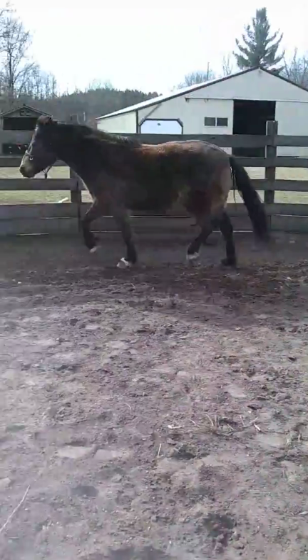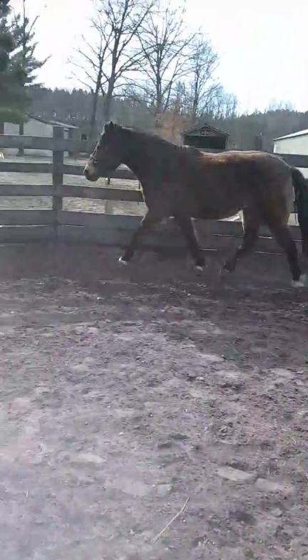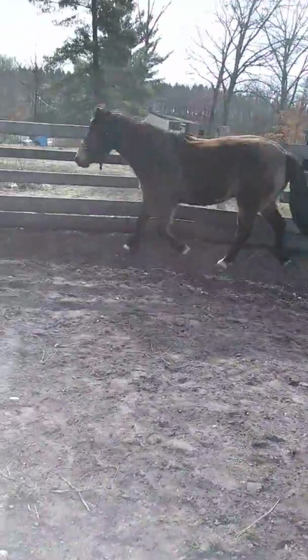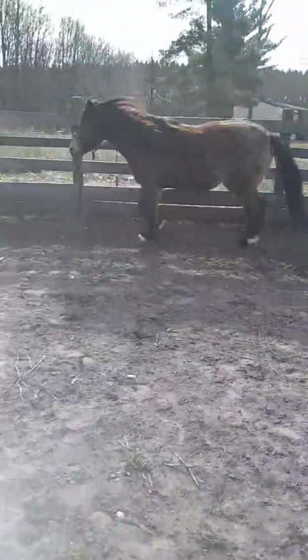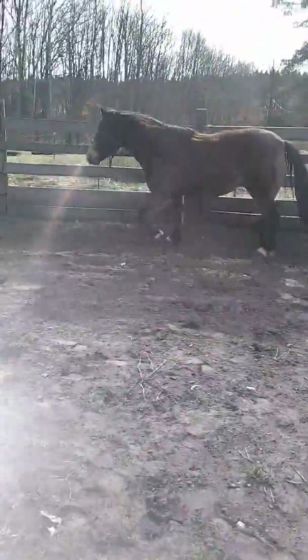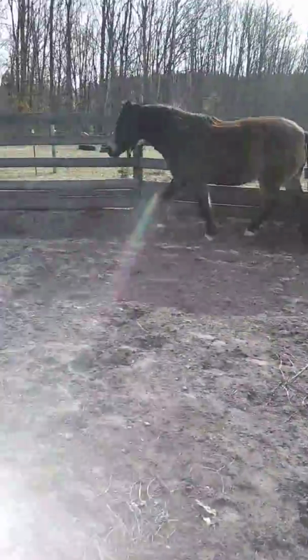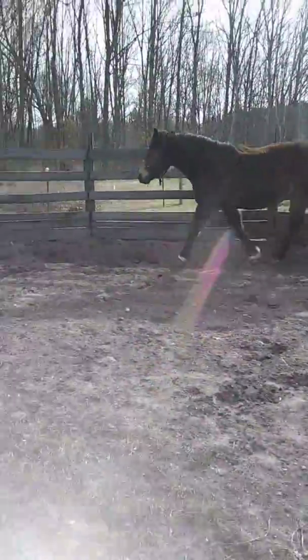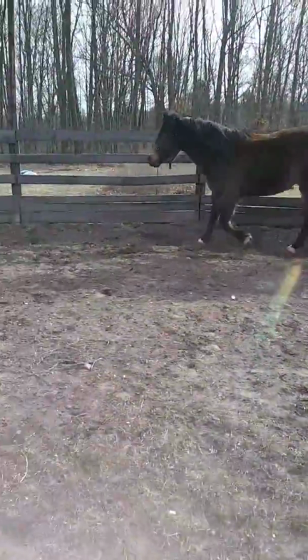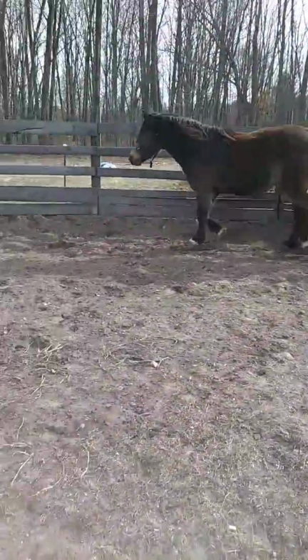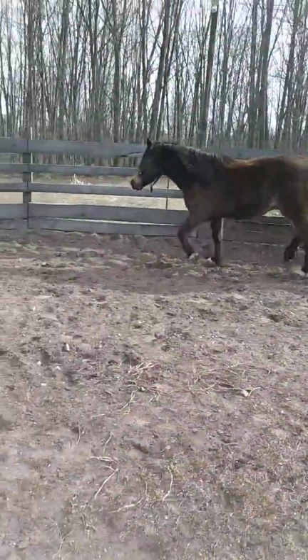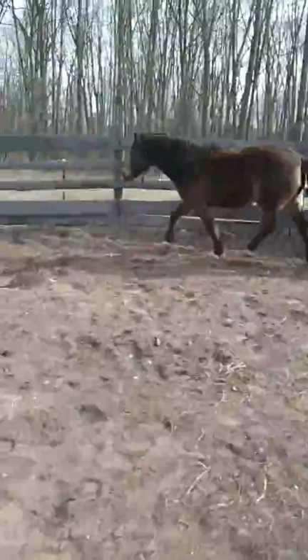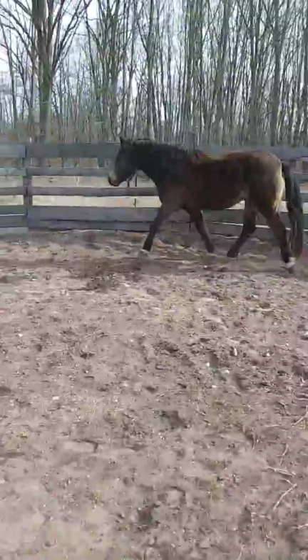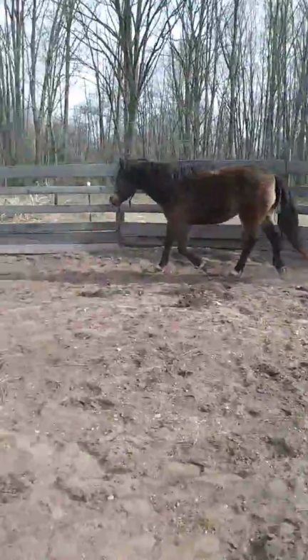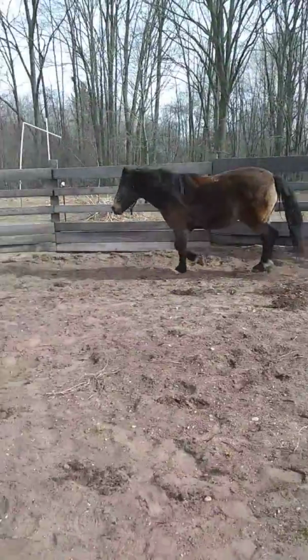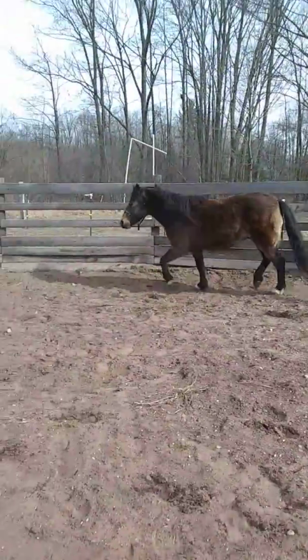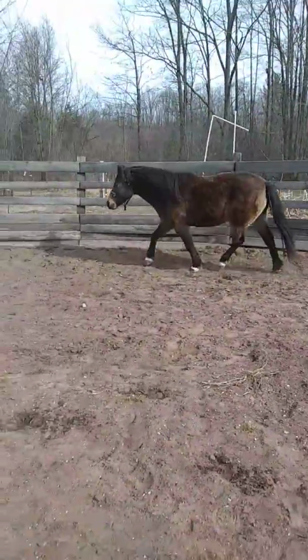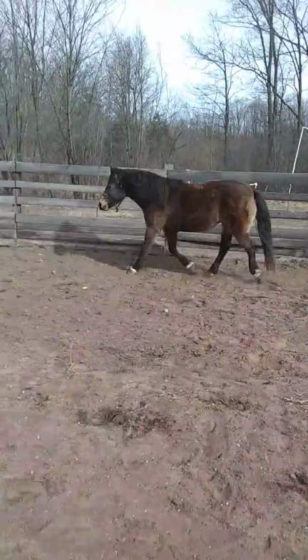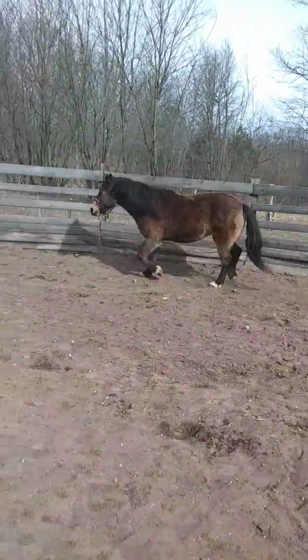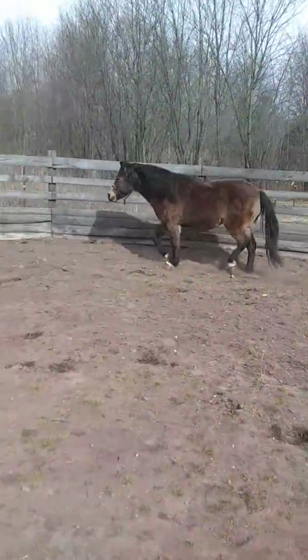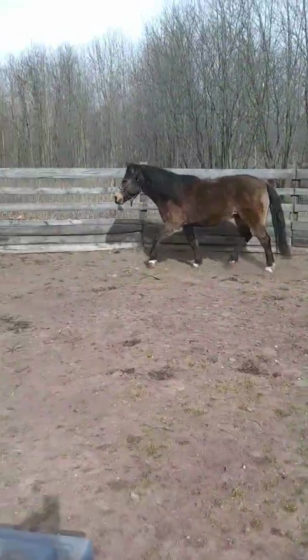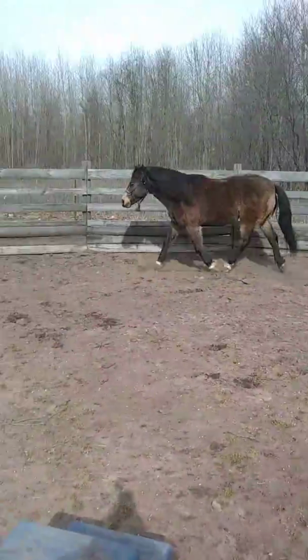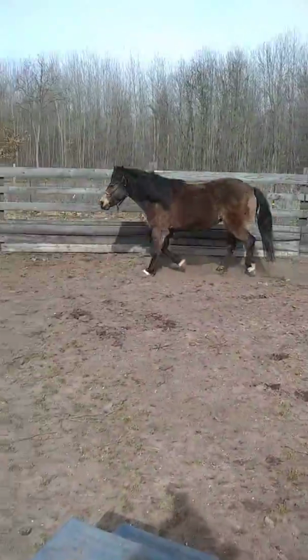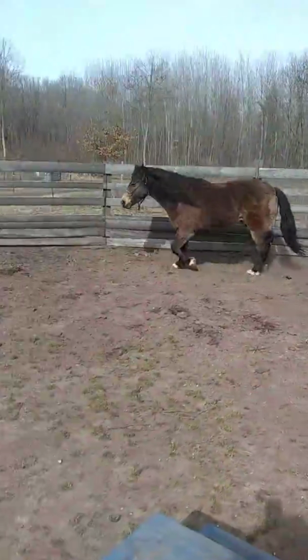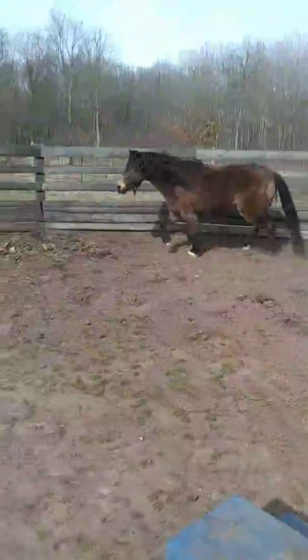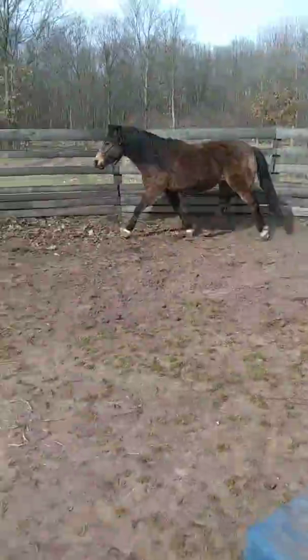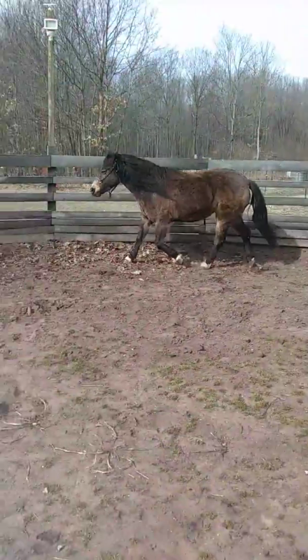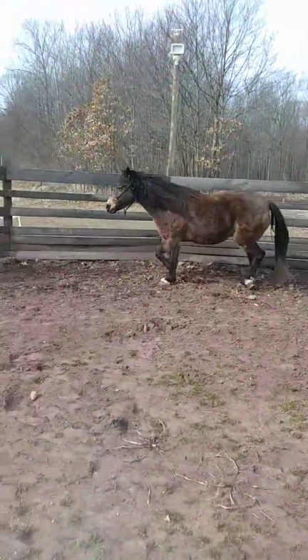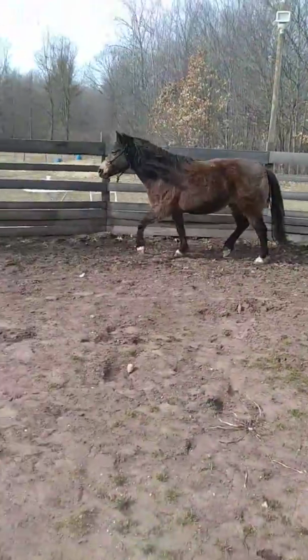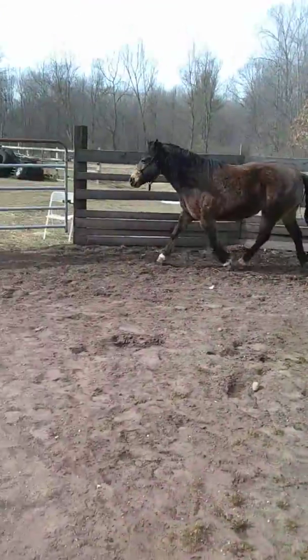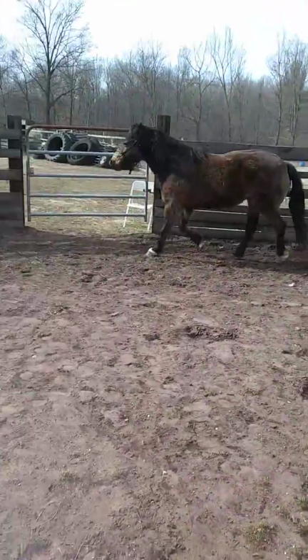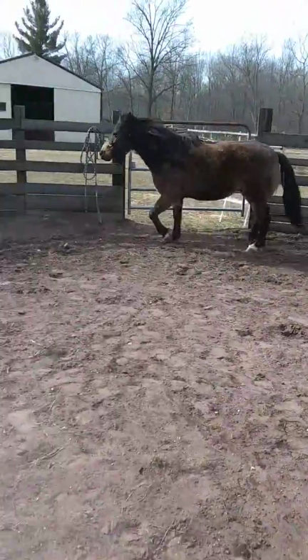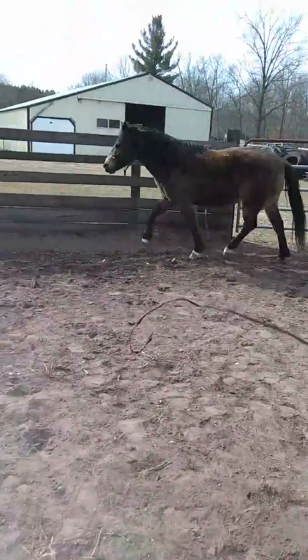Okay, this is Bo. This is my little Mustang. Just working him for the first time today. It's 2018, March 20th. I'm just working him in the round pen a little bit.